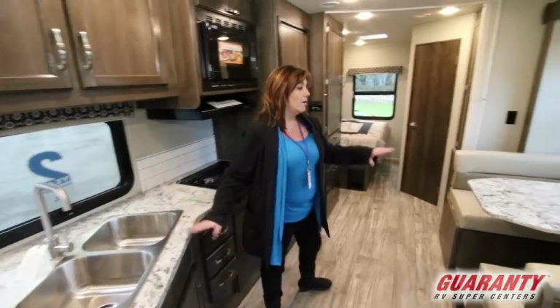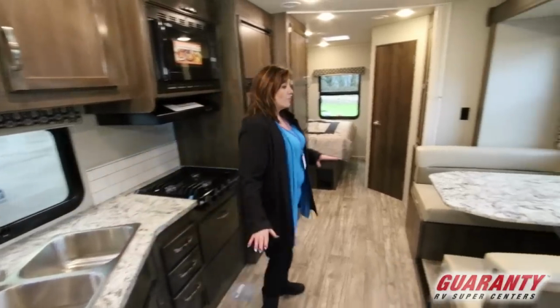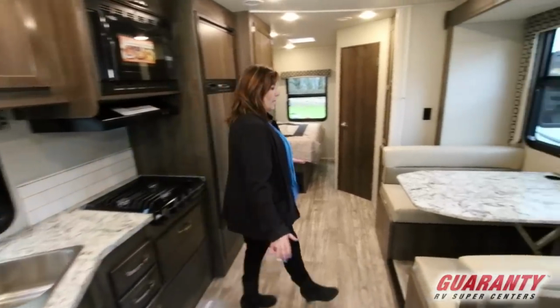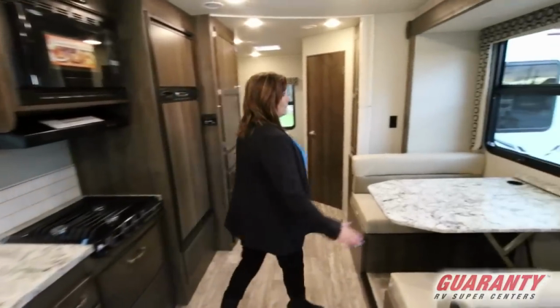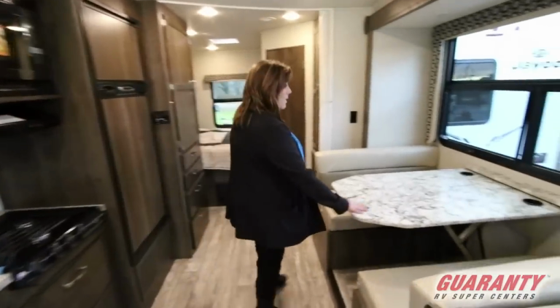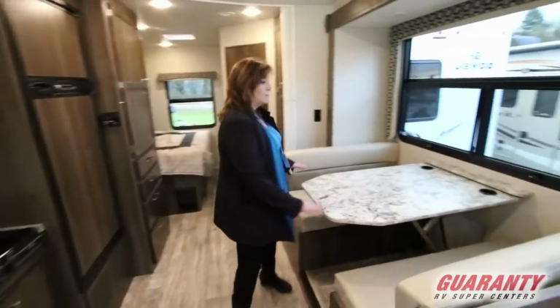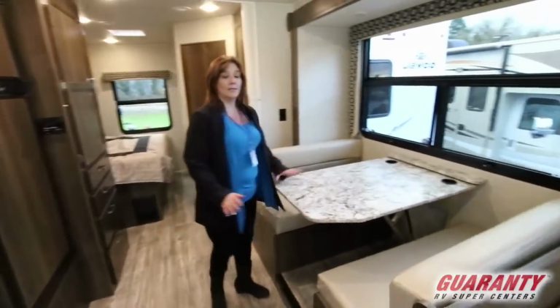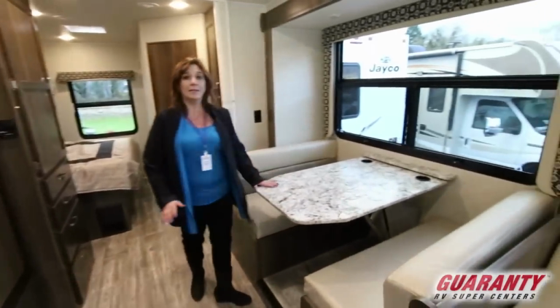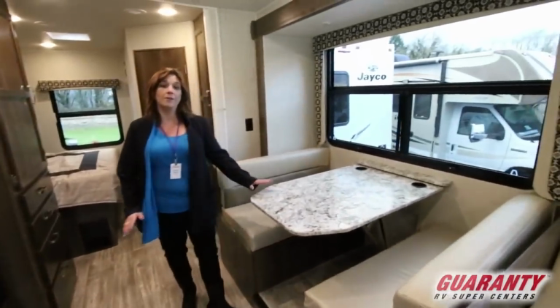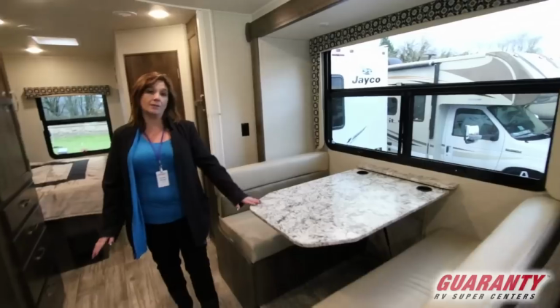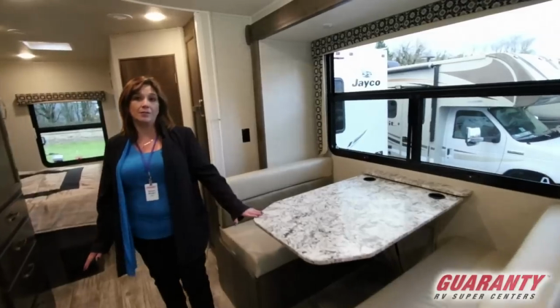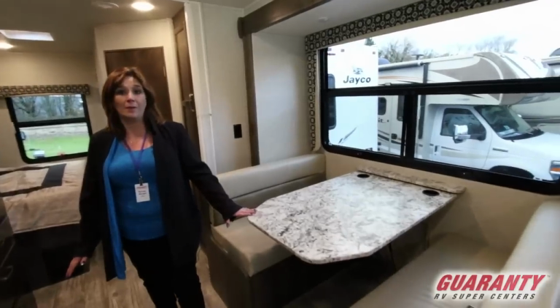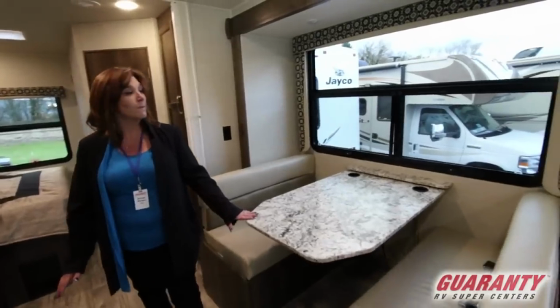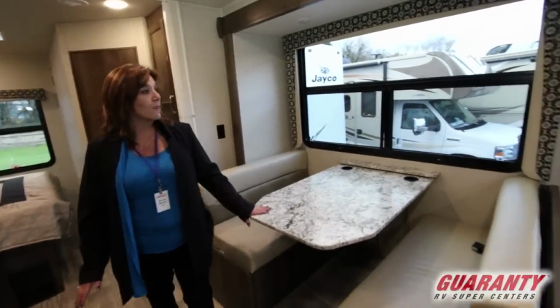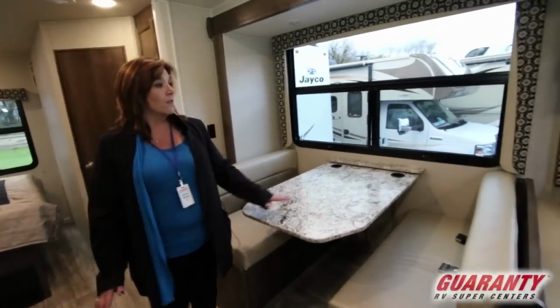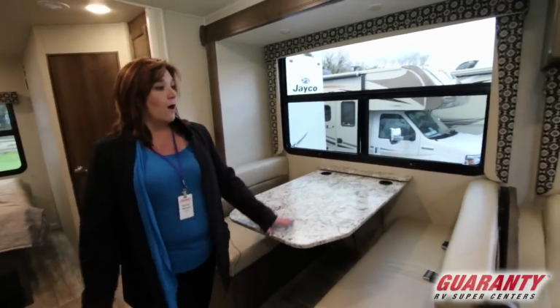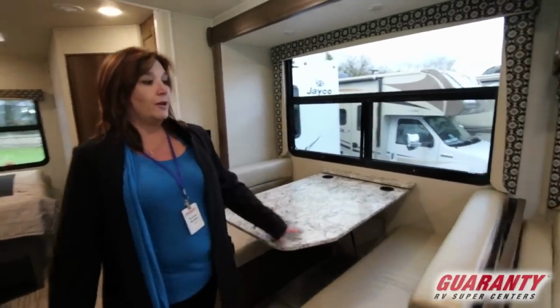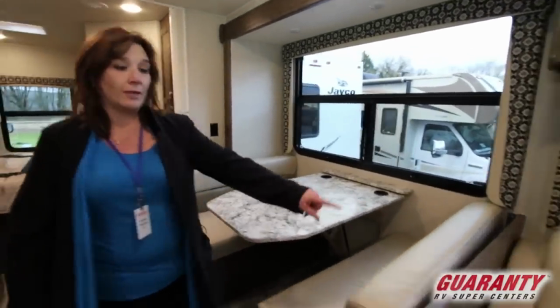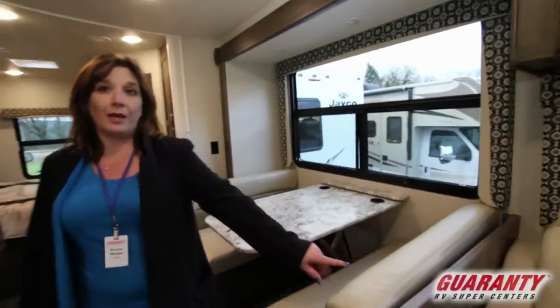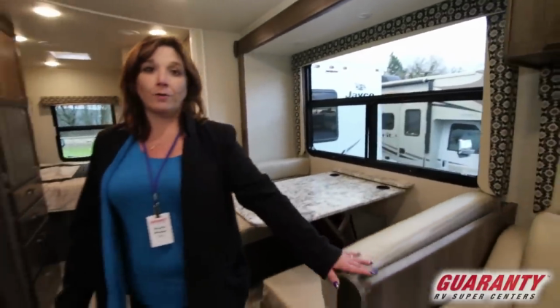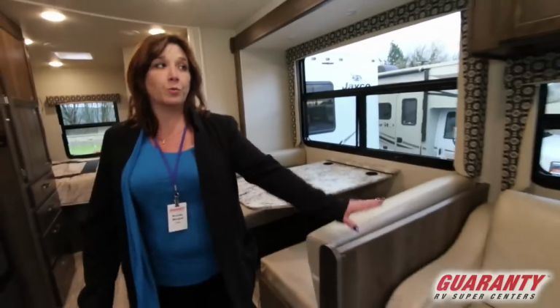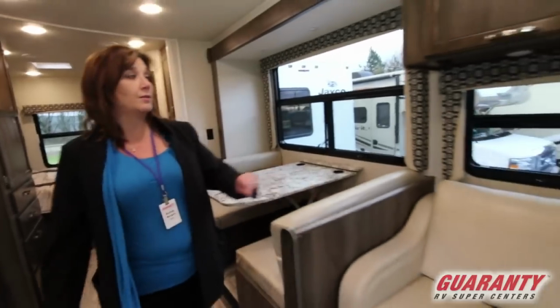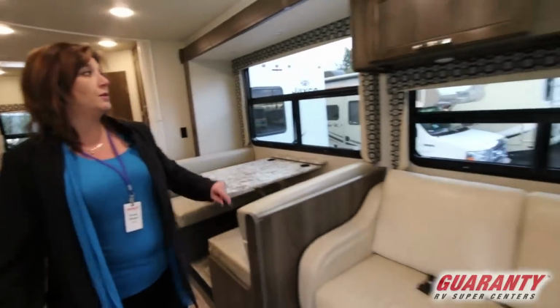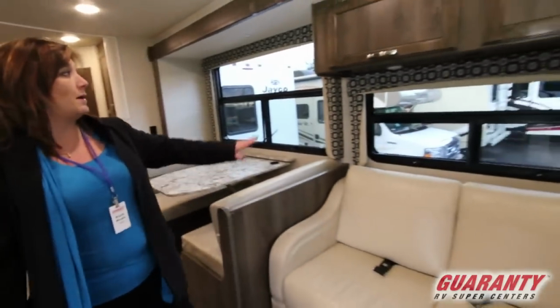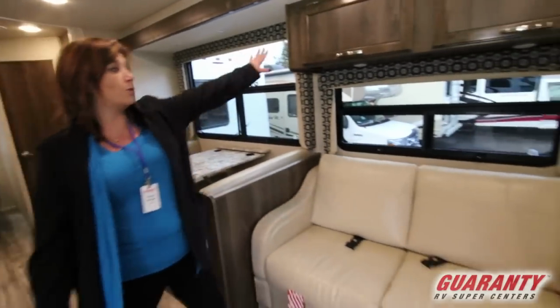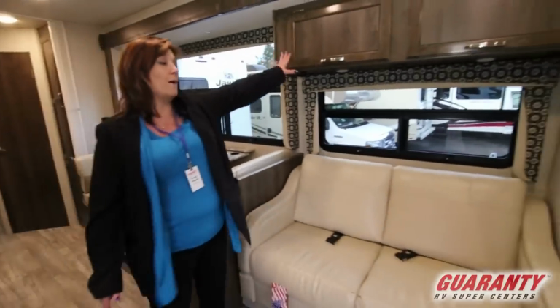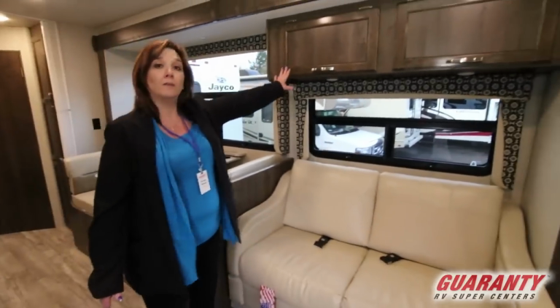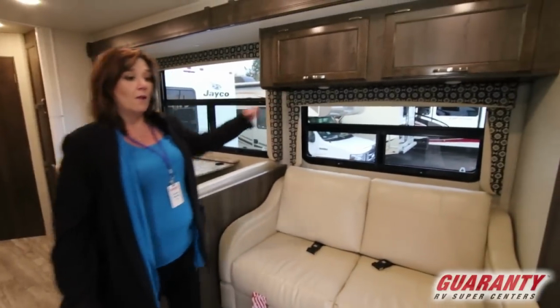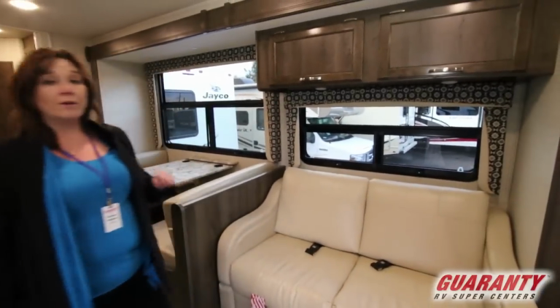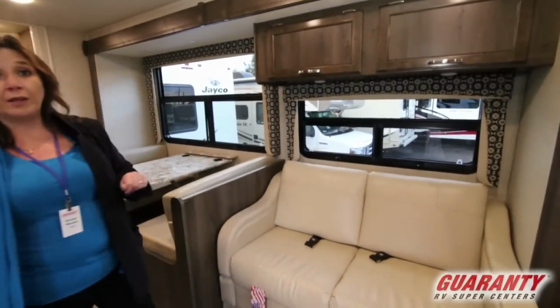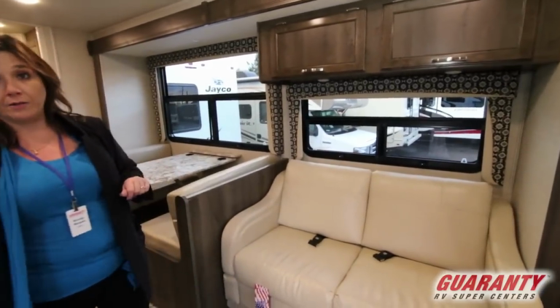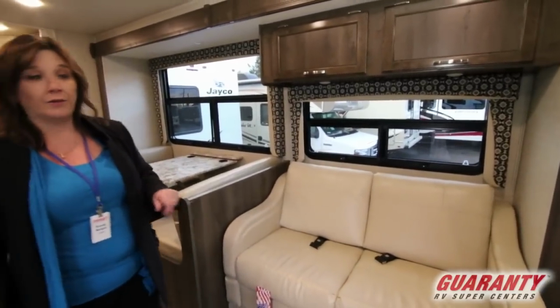You've got a booth dinette with lots of seating that also turns into a bed. Over here you've got the pull-out couch which will also turn into a bed, with storage above it. Wonderful layout on this unit.